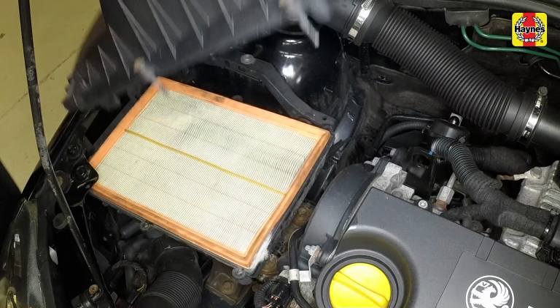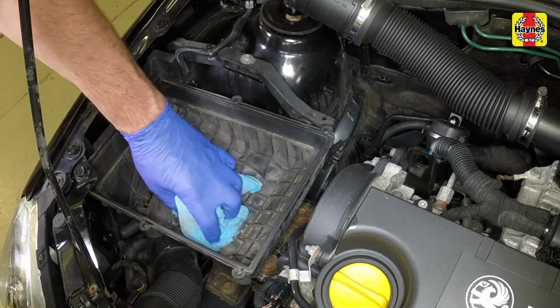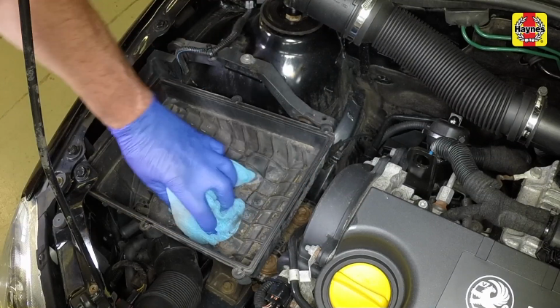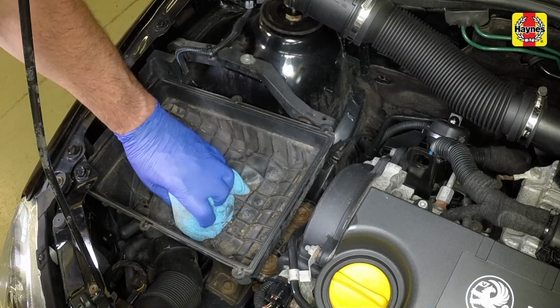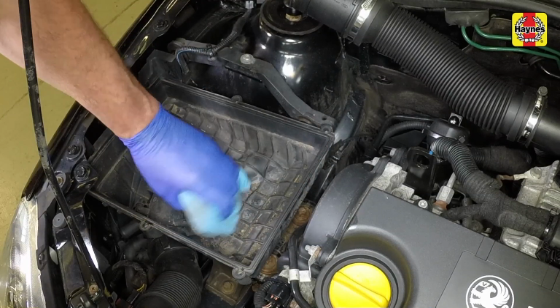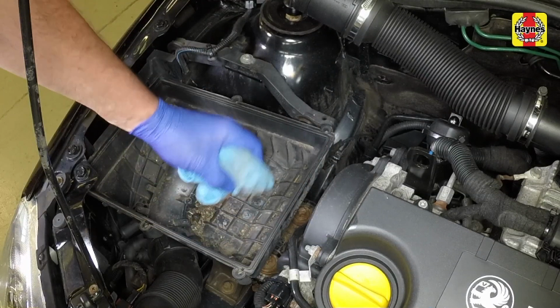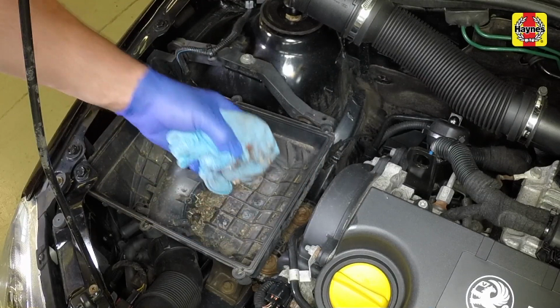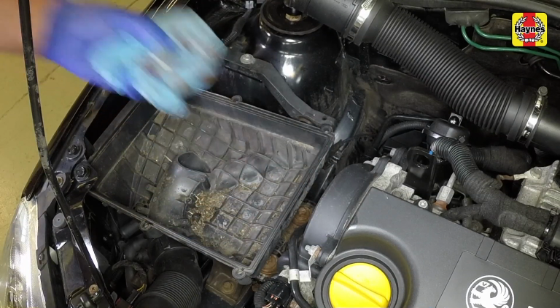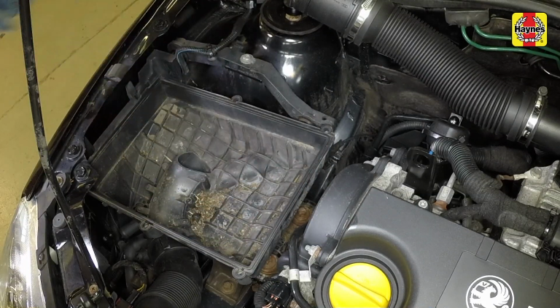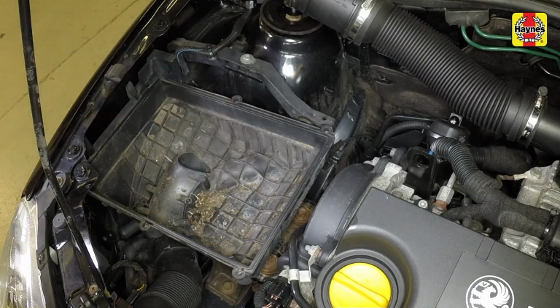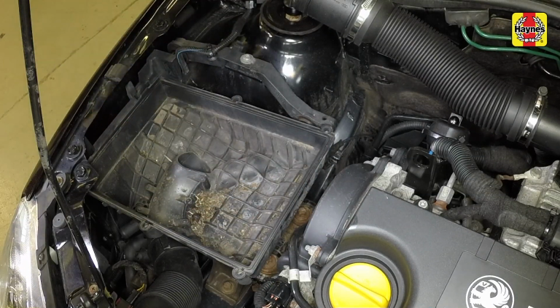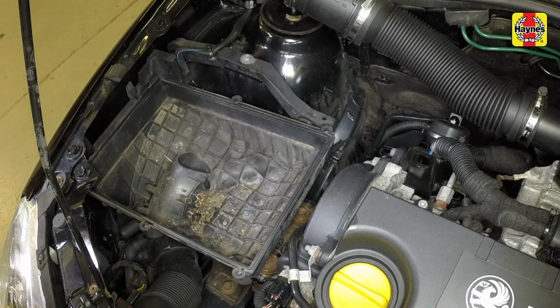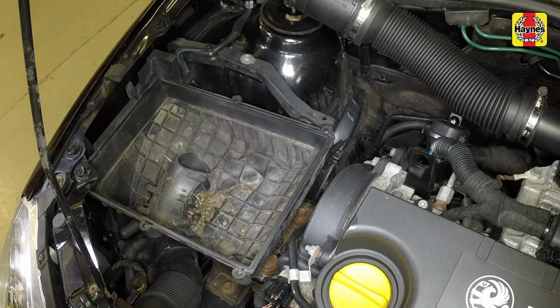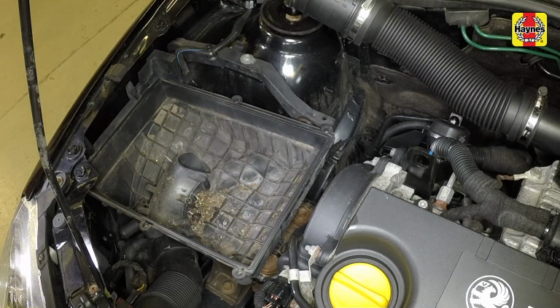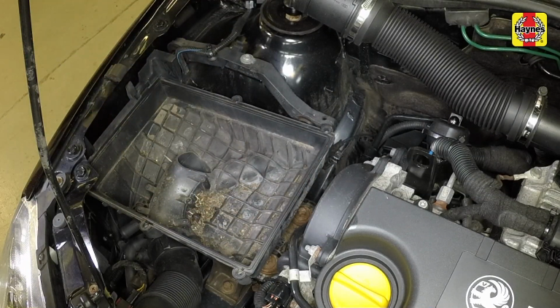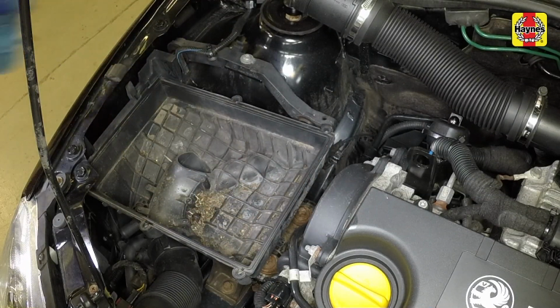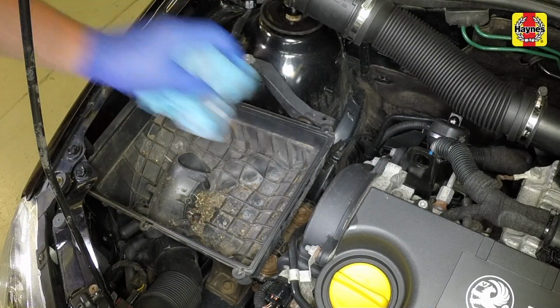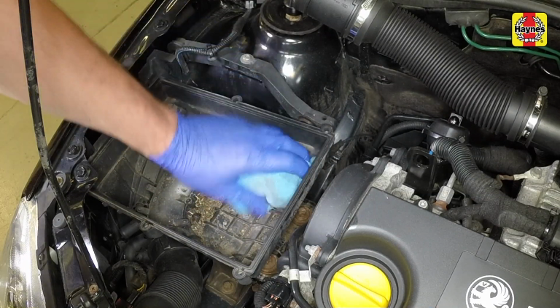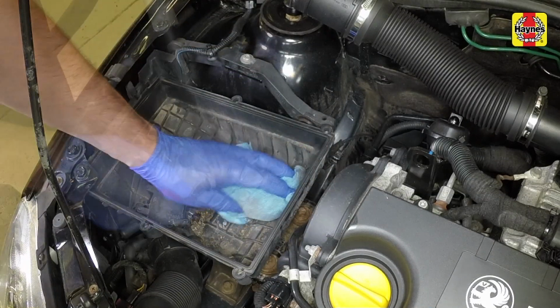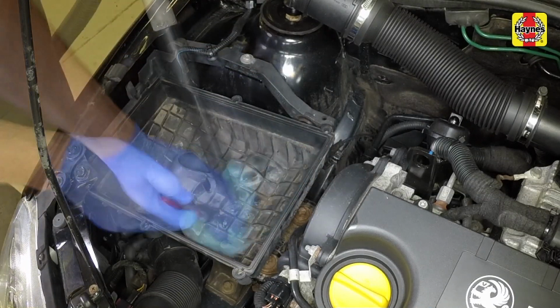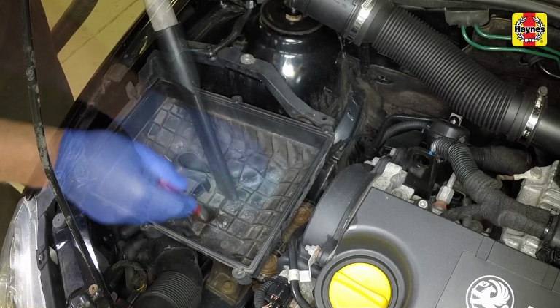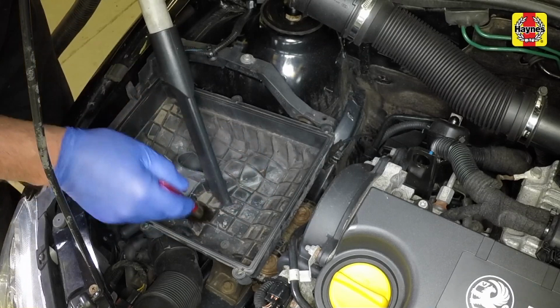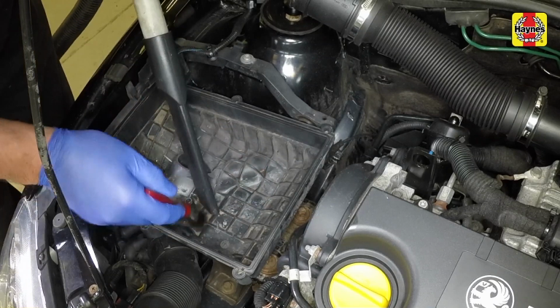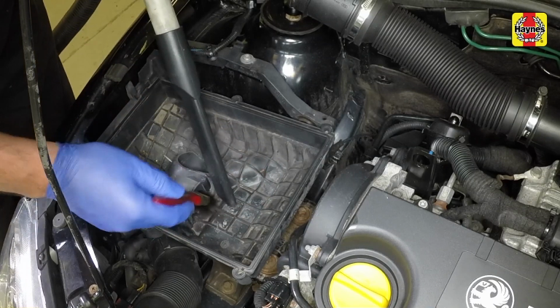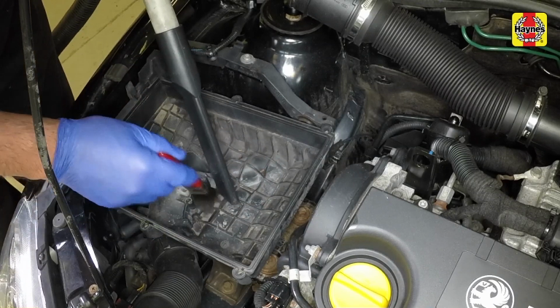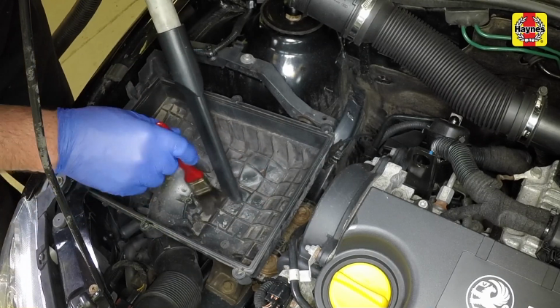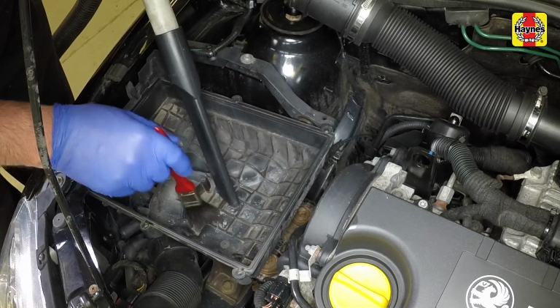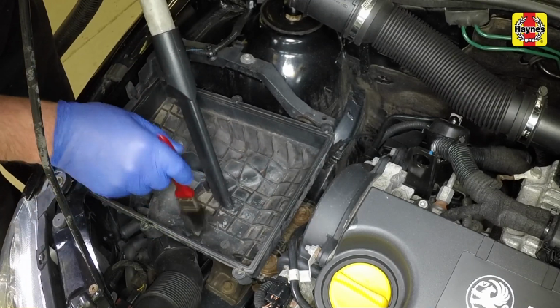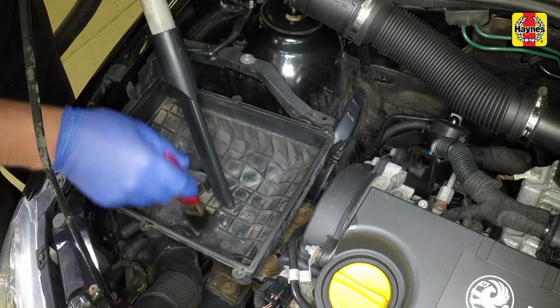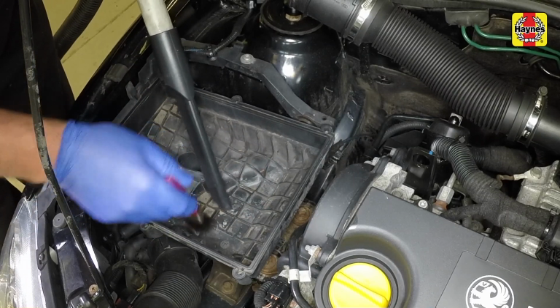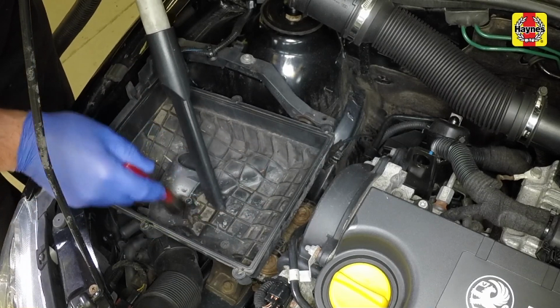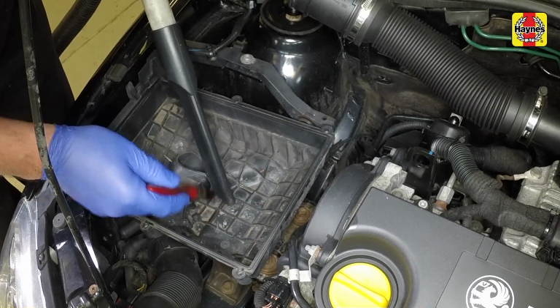Wipe out the casing and cover using a cloth, then vacuum the filter housing using a brush to help remove any stubborn dirt.